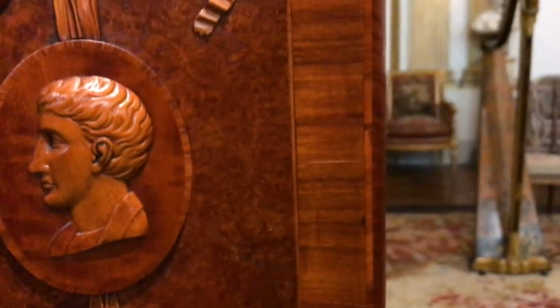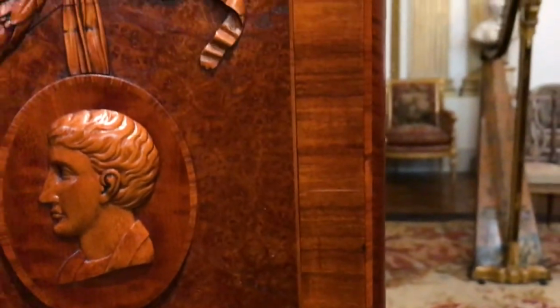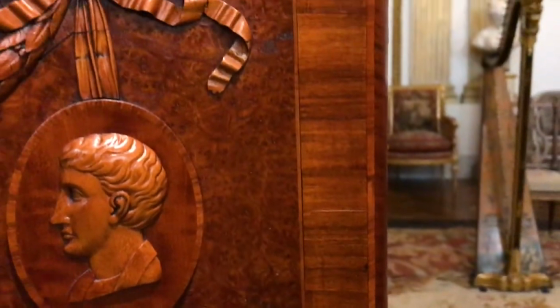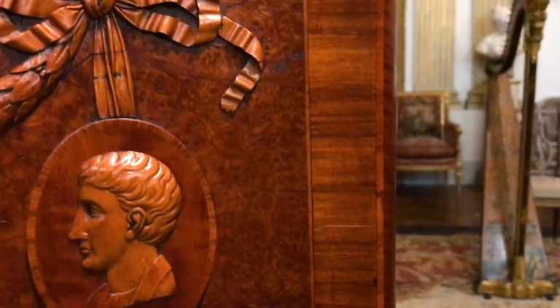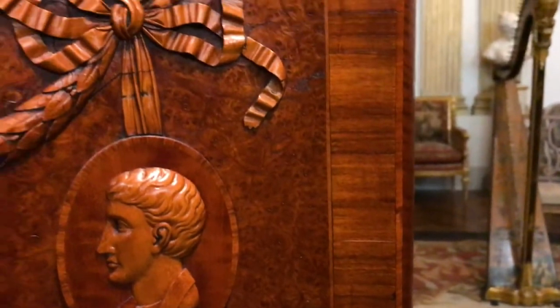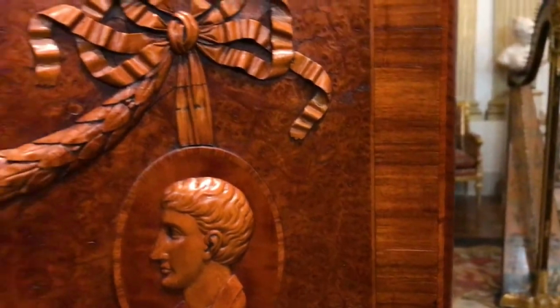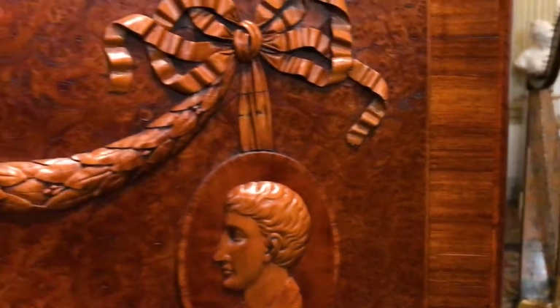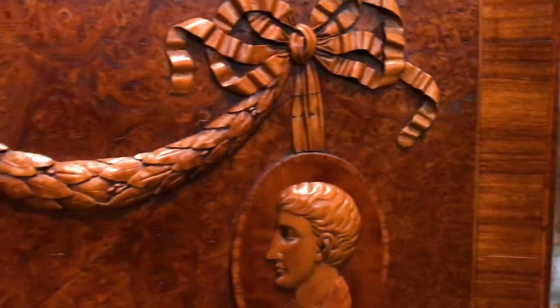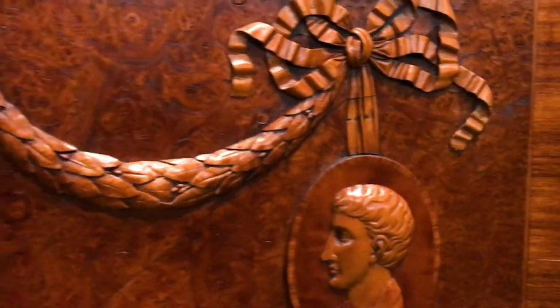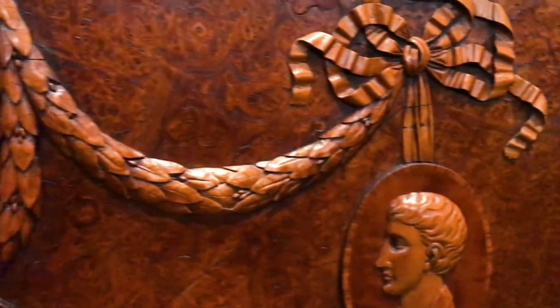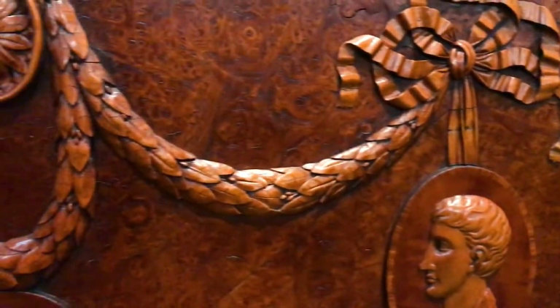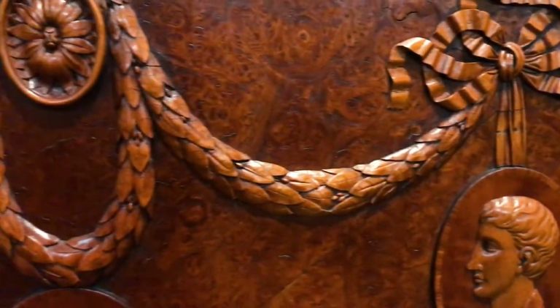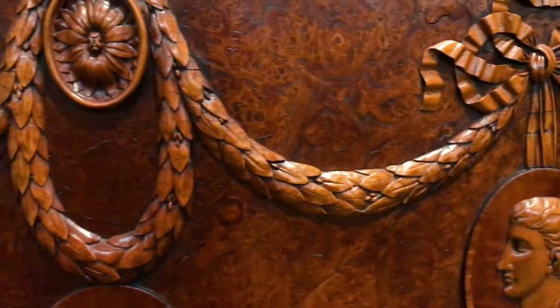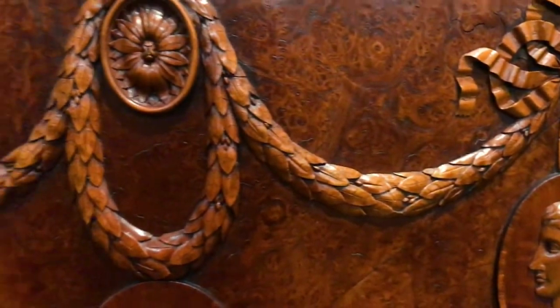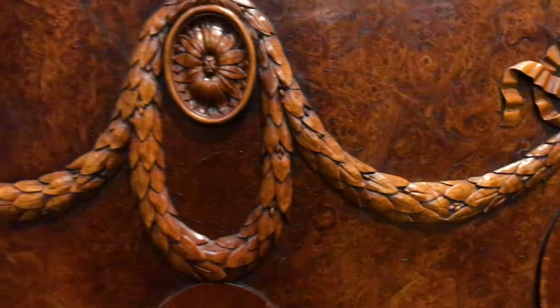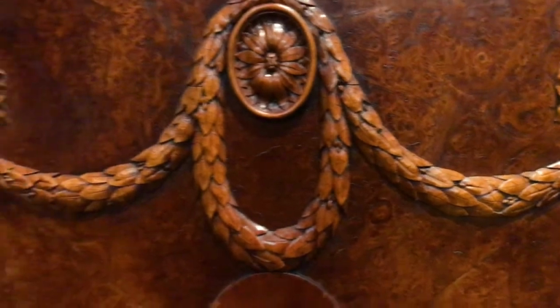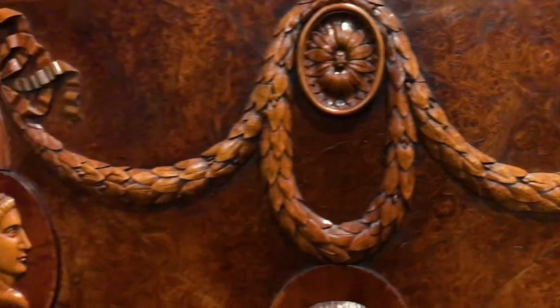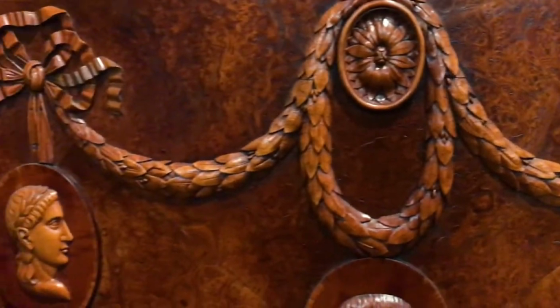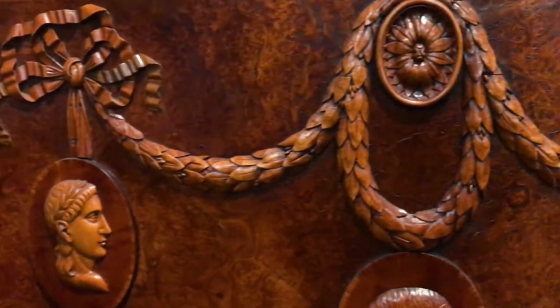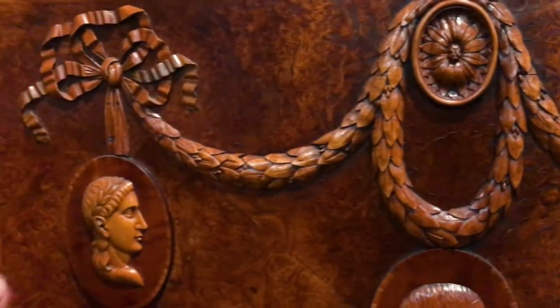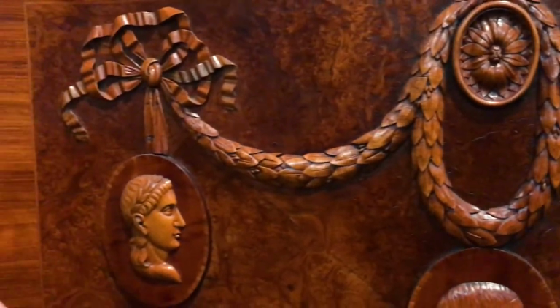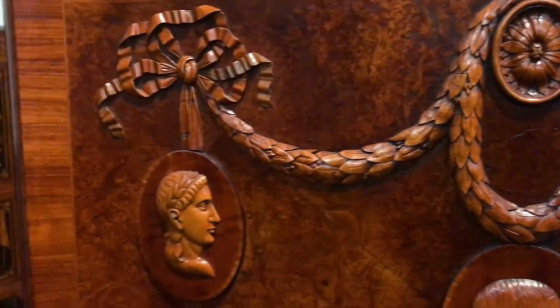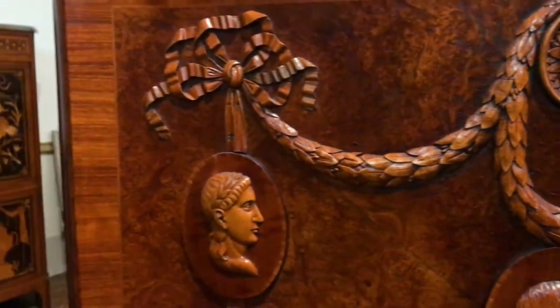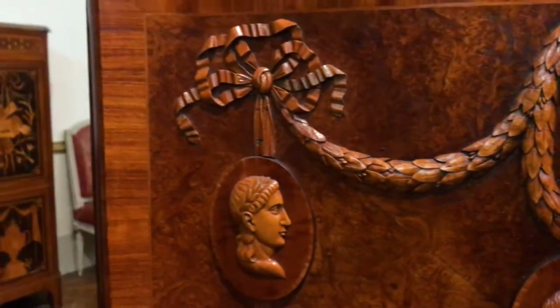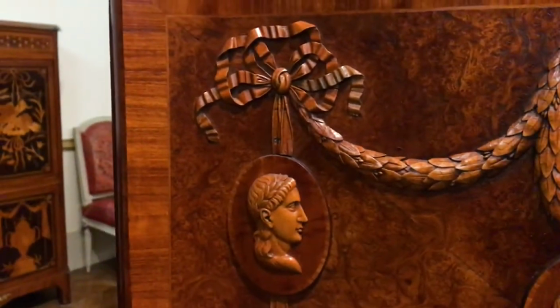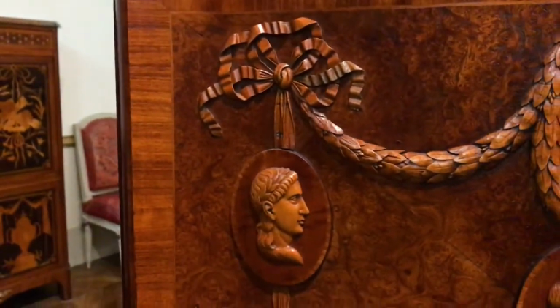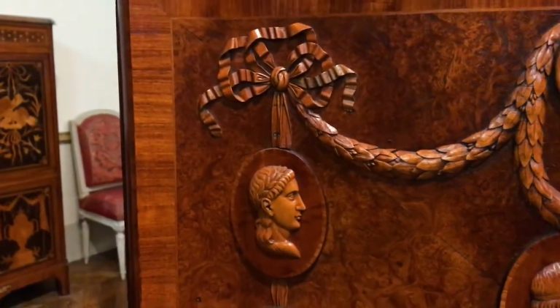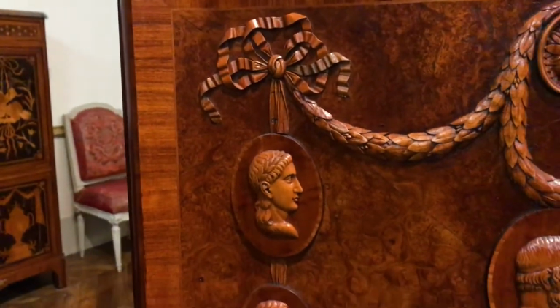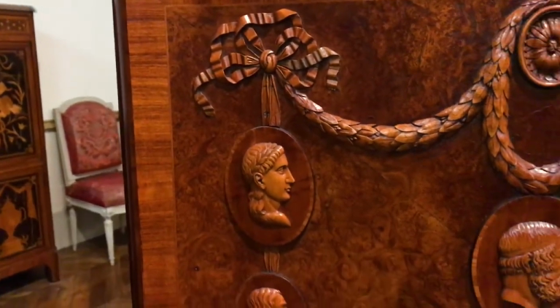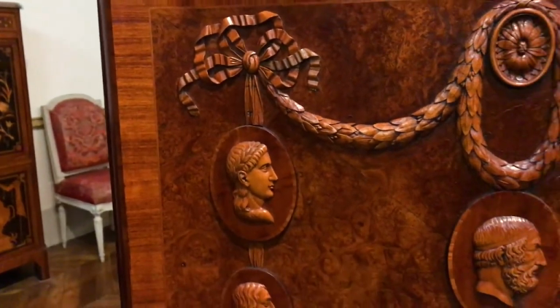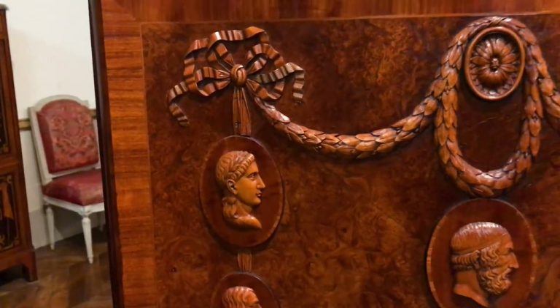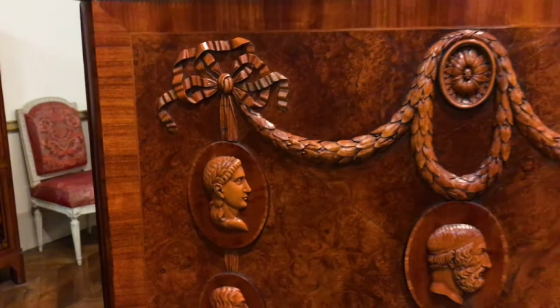The burr could have been enhanced with stain, probably had a slightly reddish hue to it — it would have been a very bright, vivid piece.